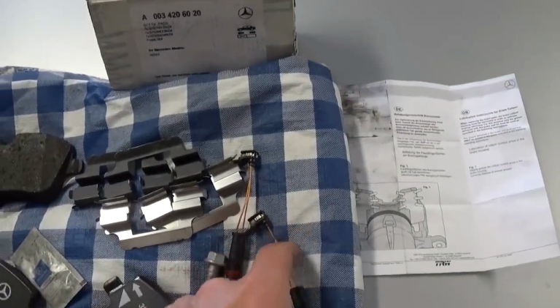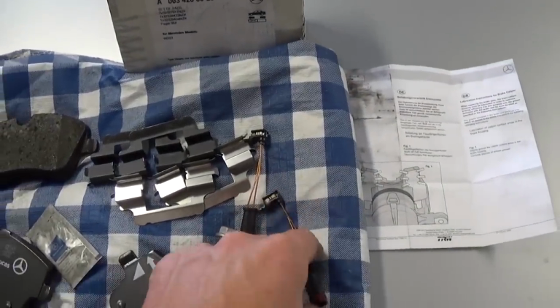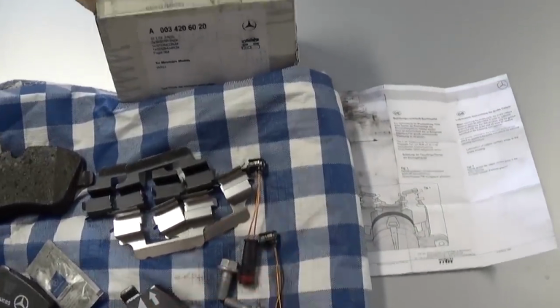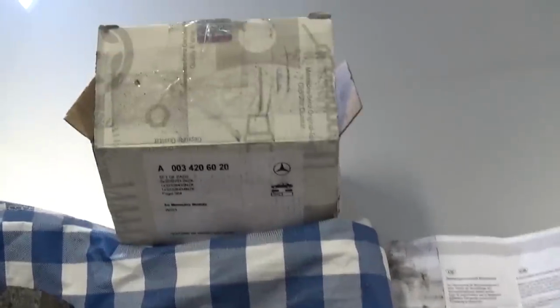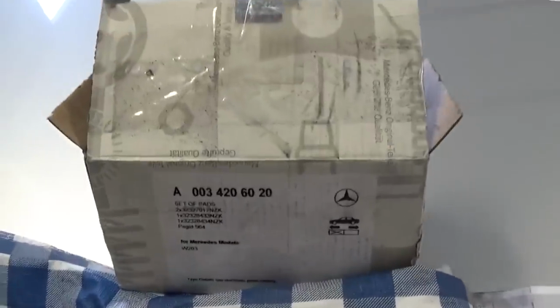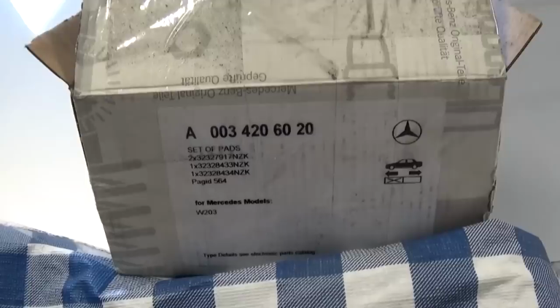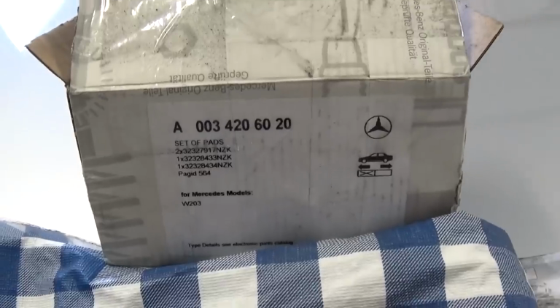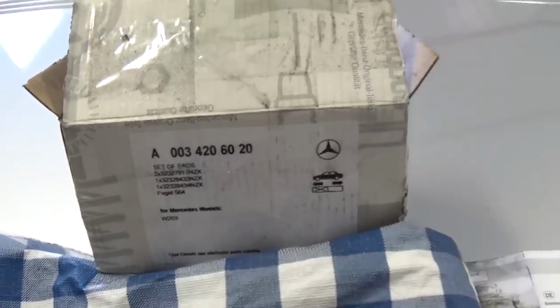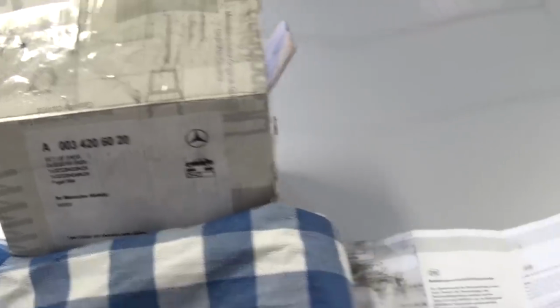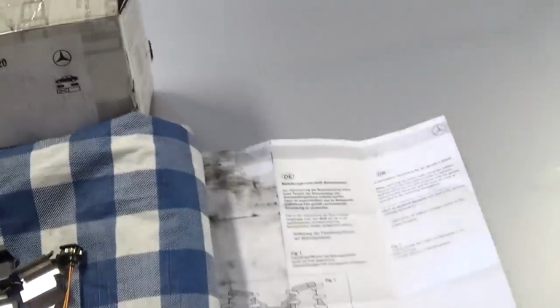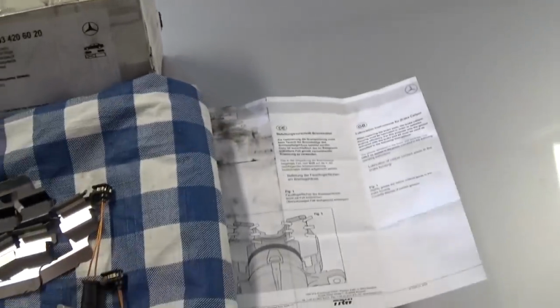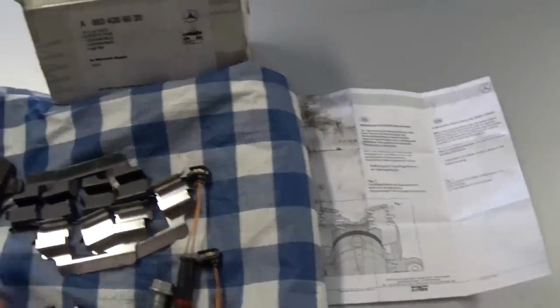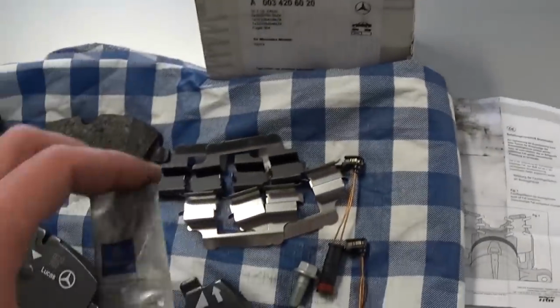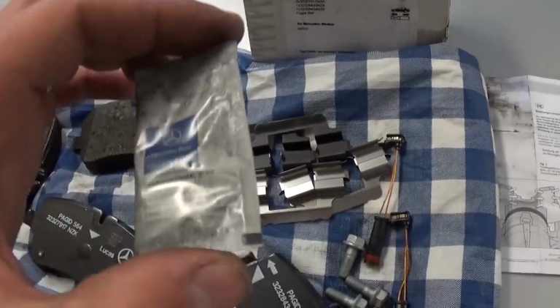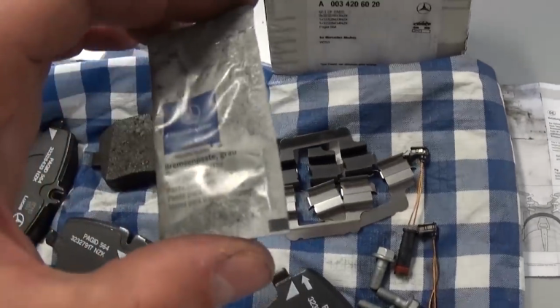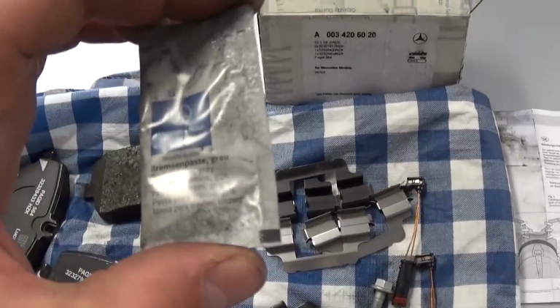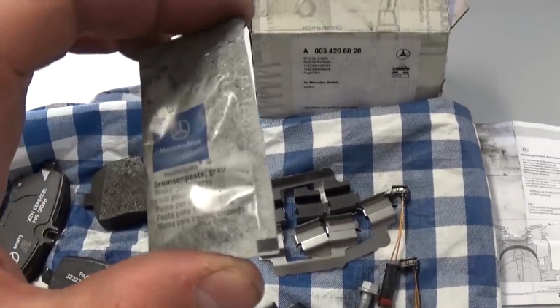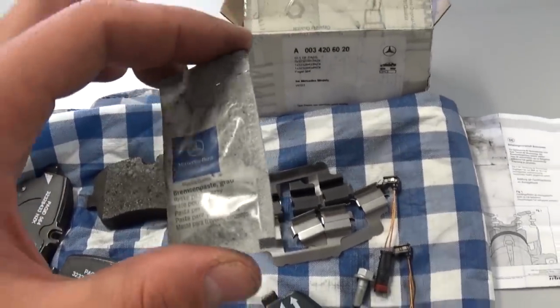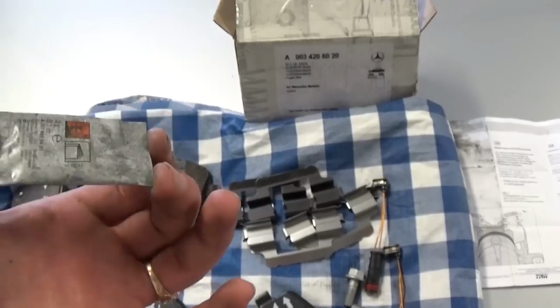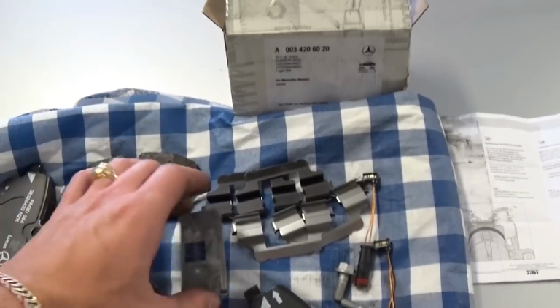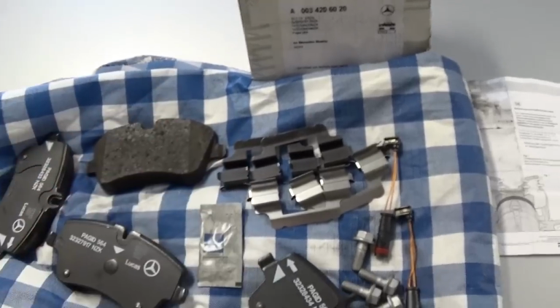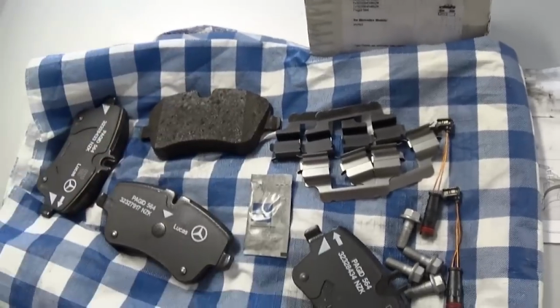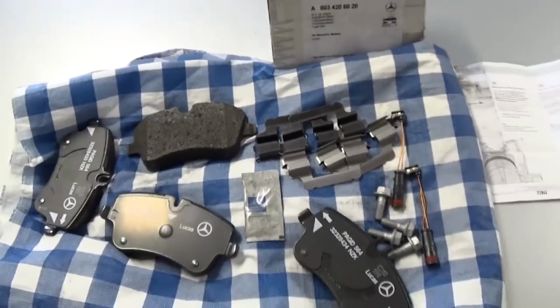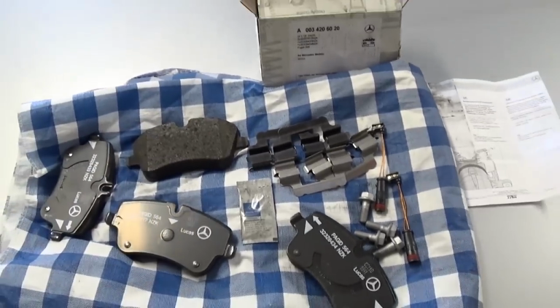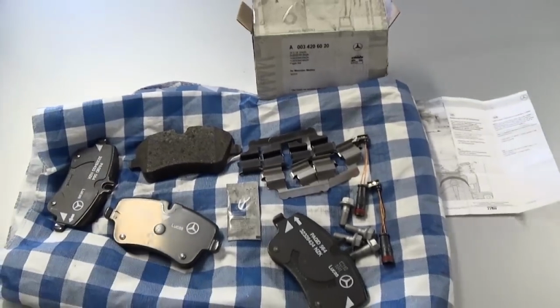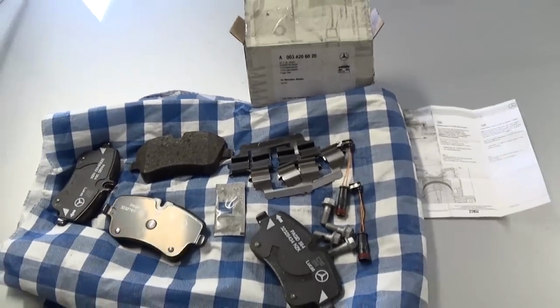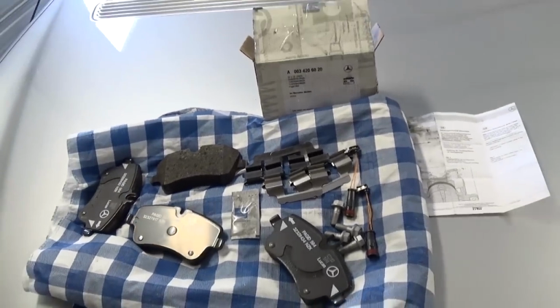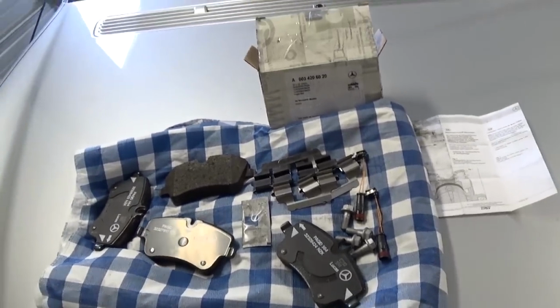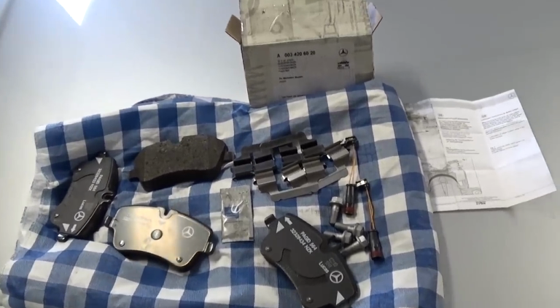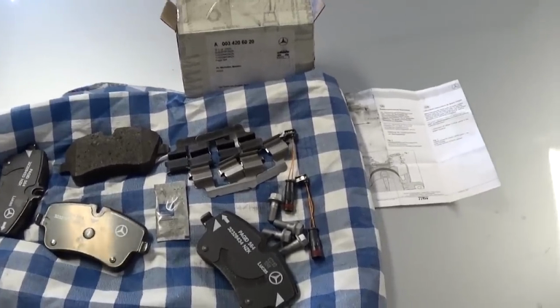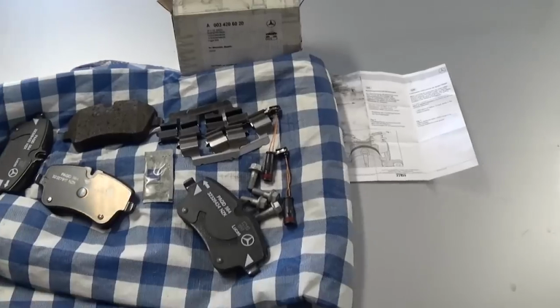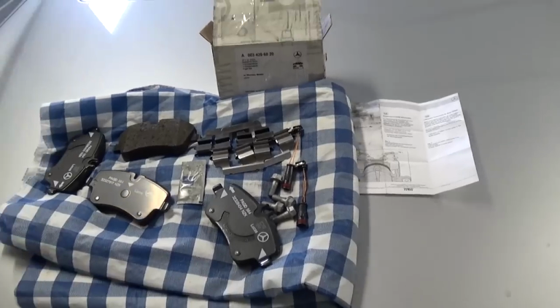This is the part number right here if you need it. It comes with the gray brake paste. Stay with us to see how we do that, and don't forget to subscribe — we upload about five new videos every week.